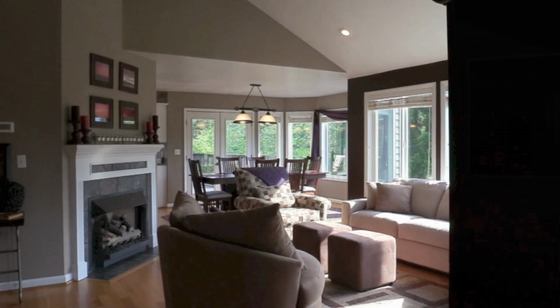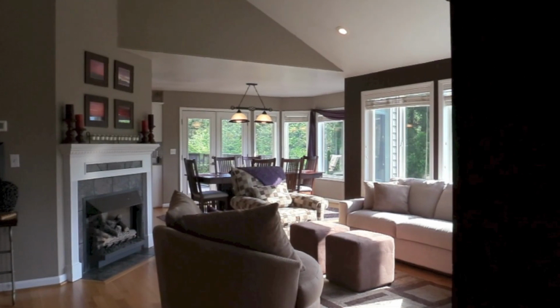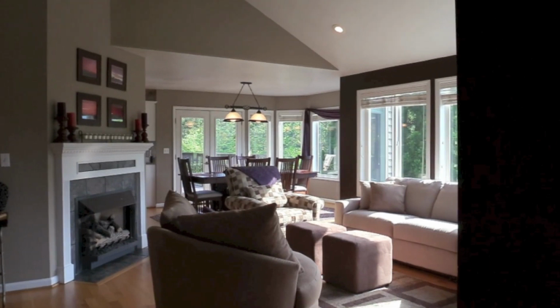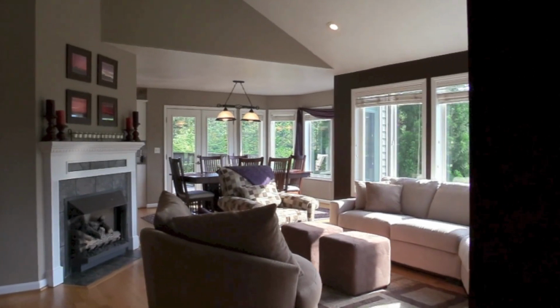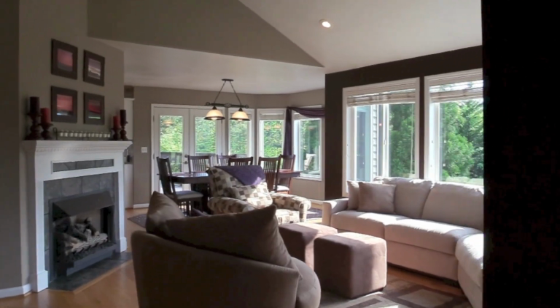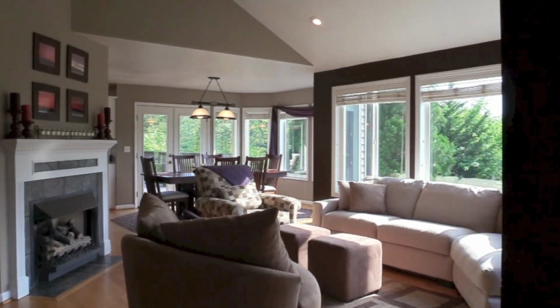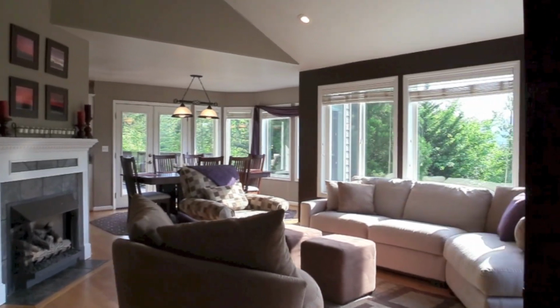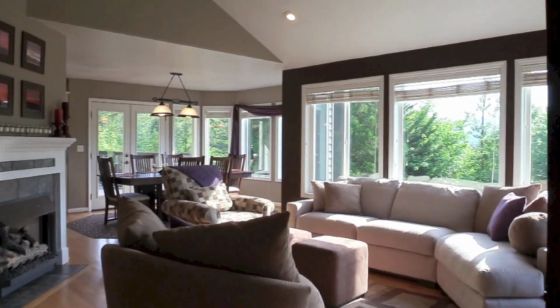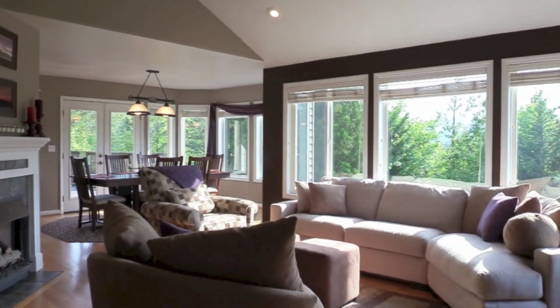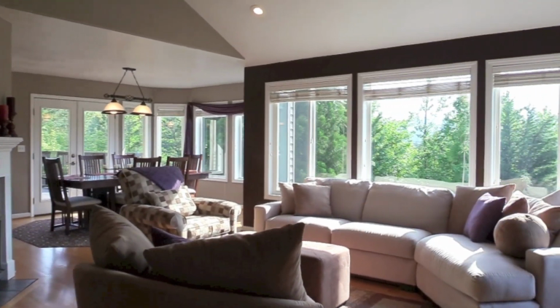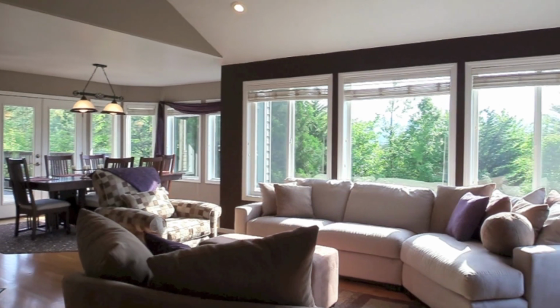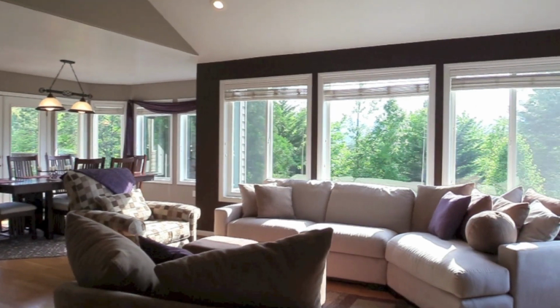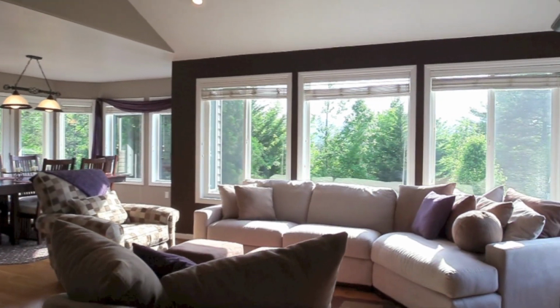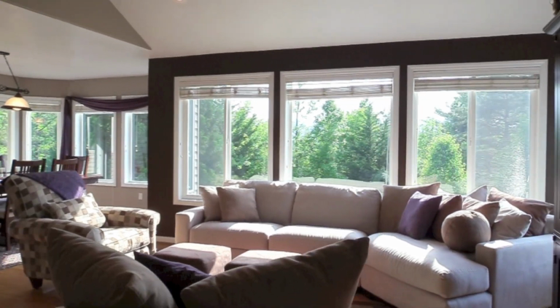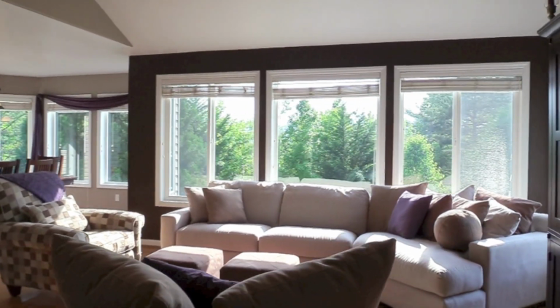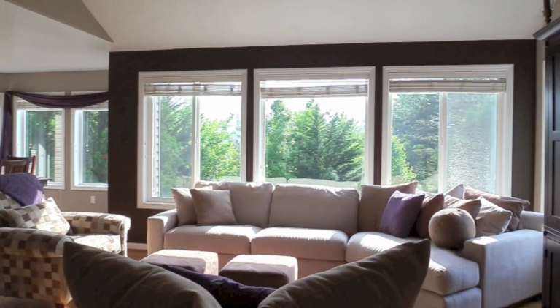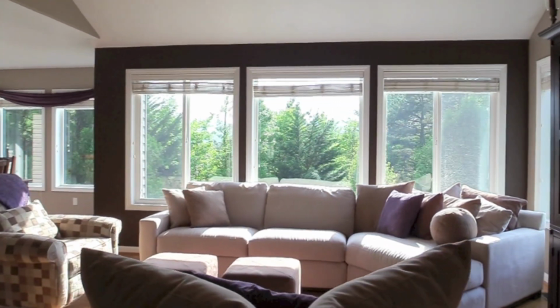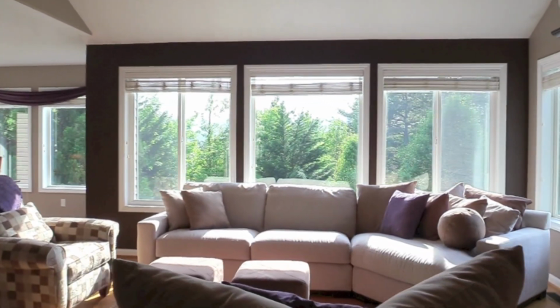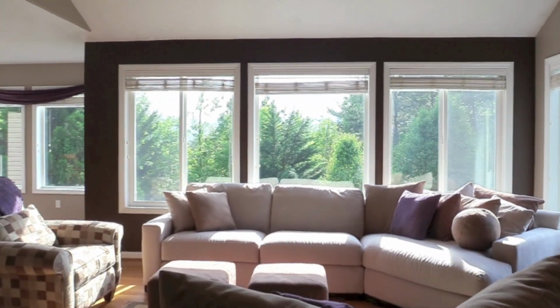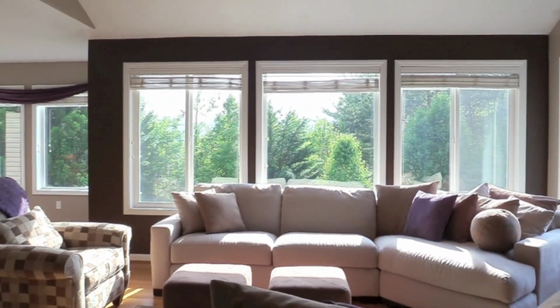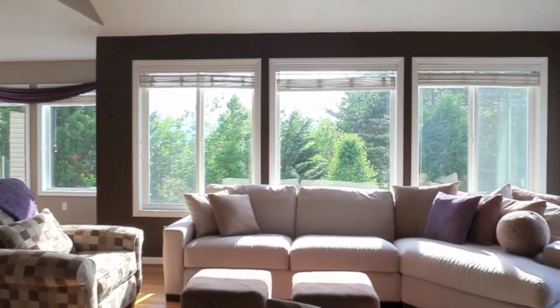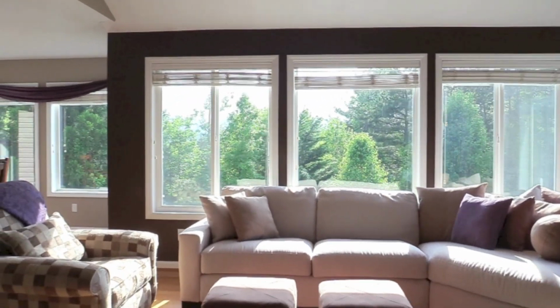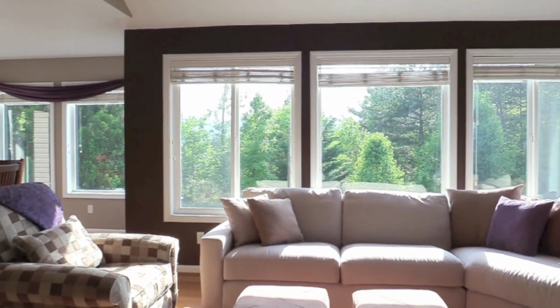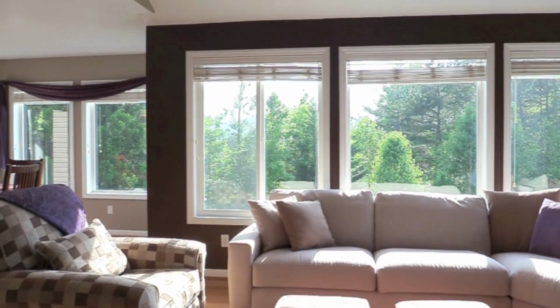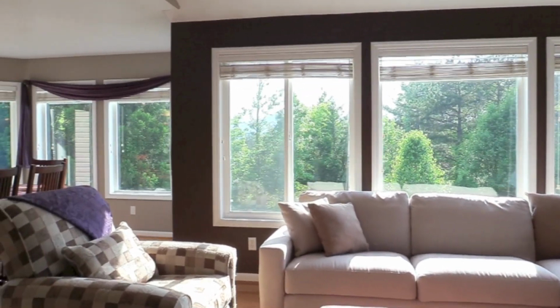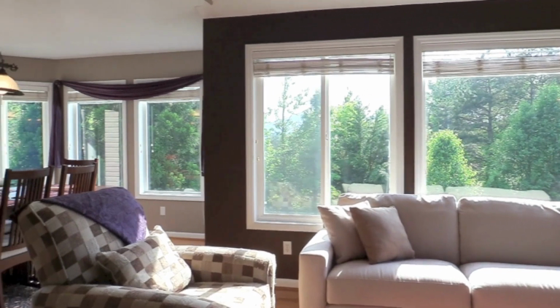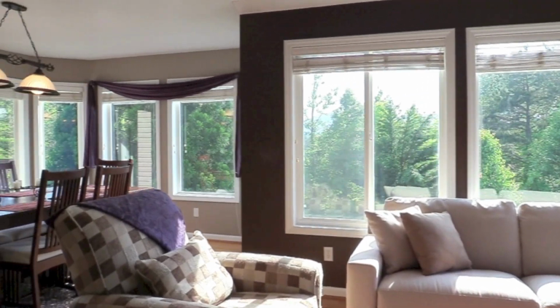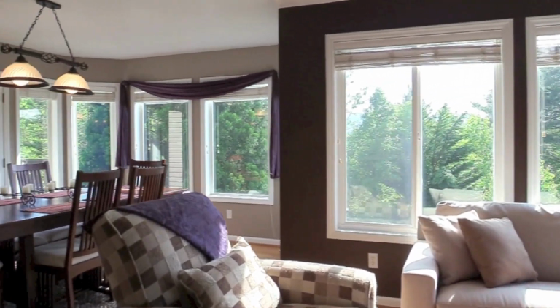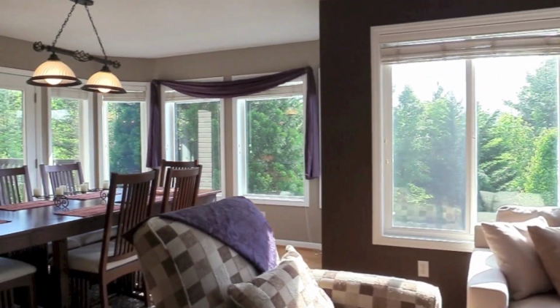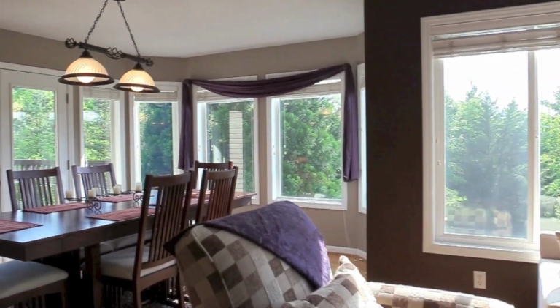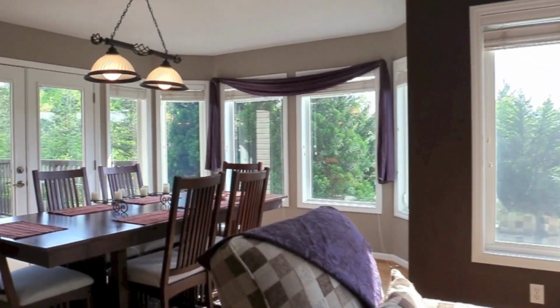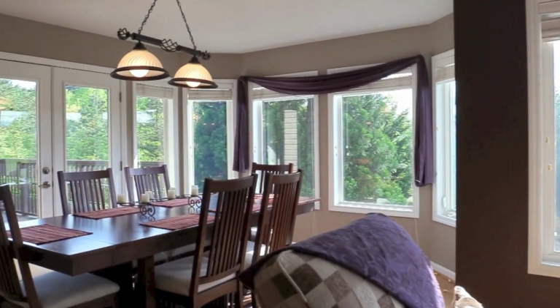As you enter the home, you'll find a great room with high cathedral ceilings, hardwood floors, rows of windows which provide lots of natural light, and a cozy gas fireplace.